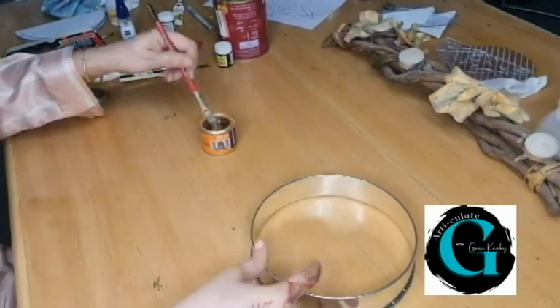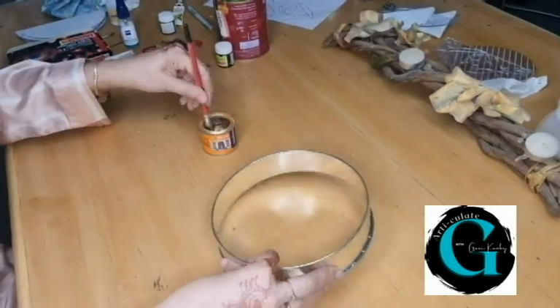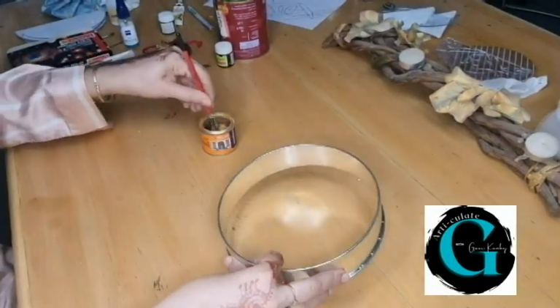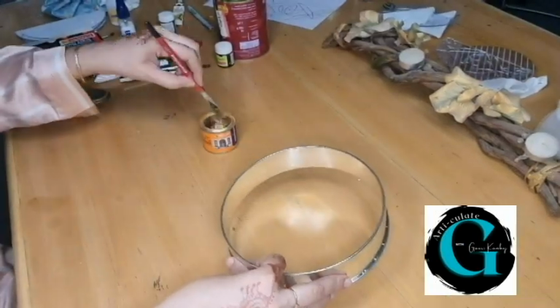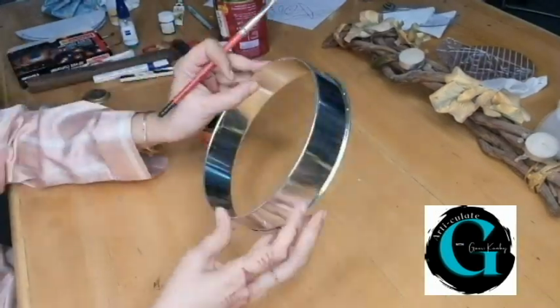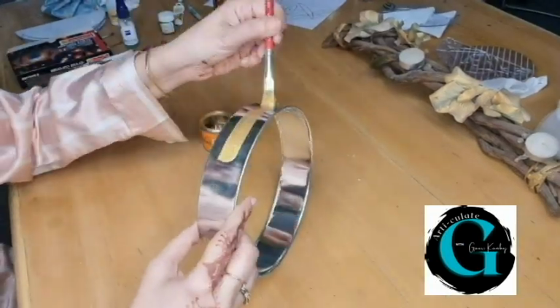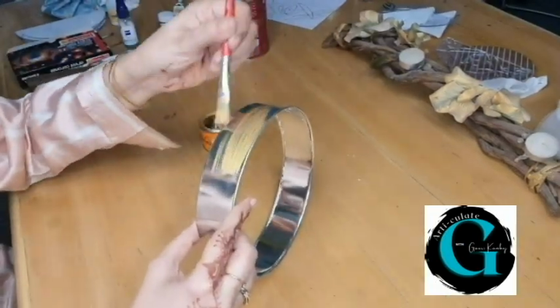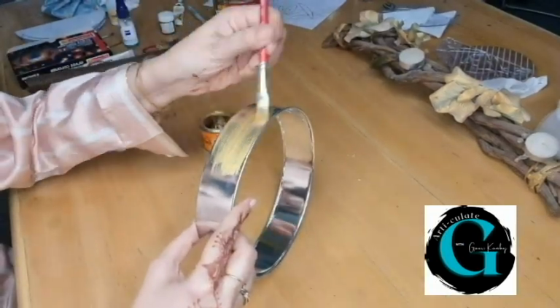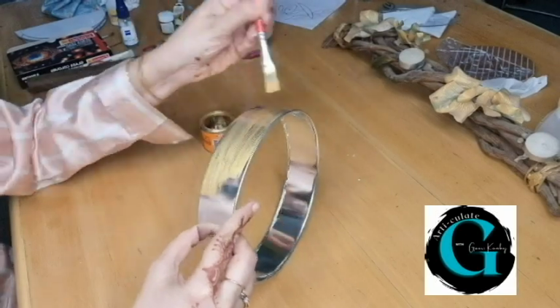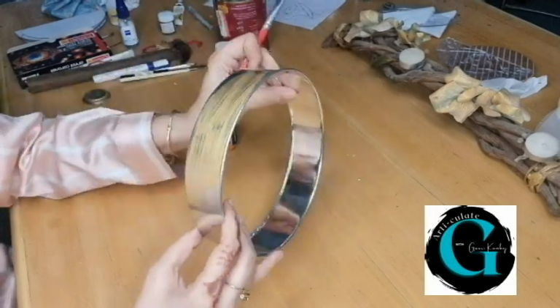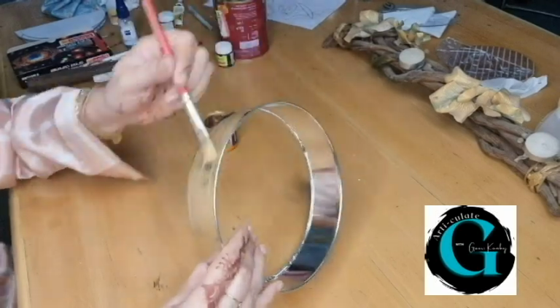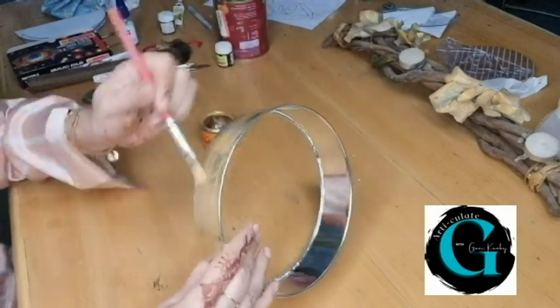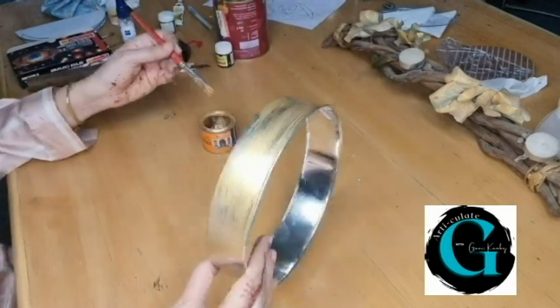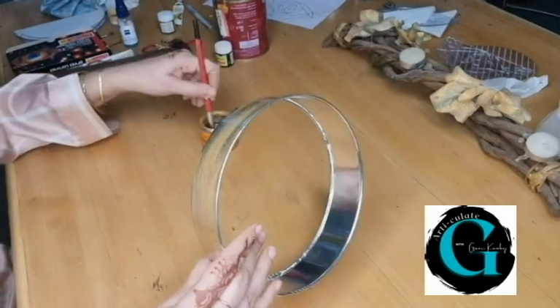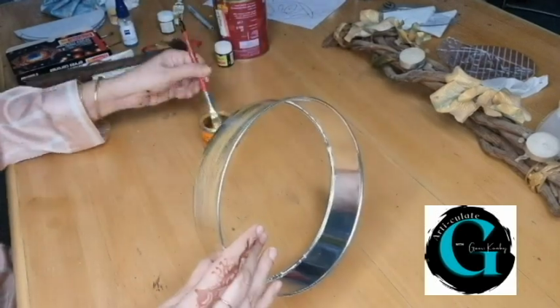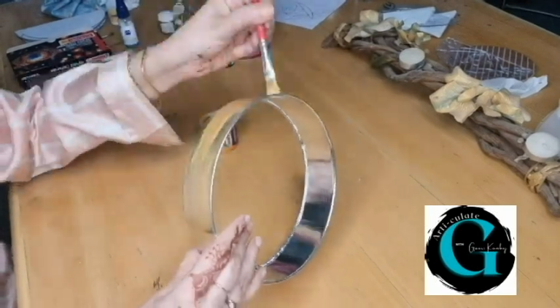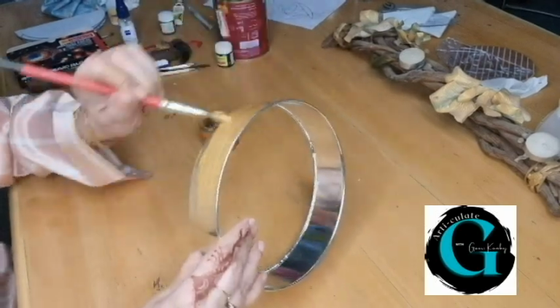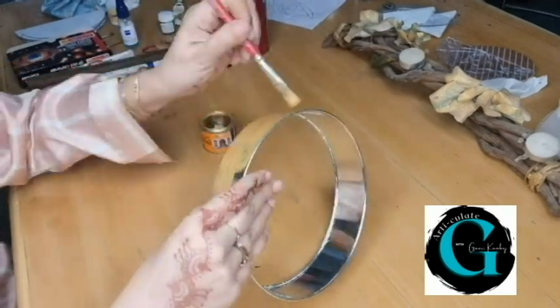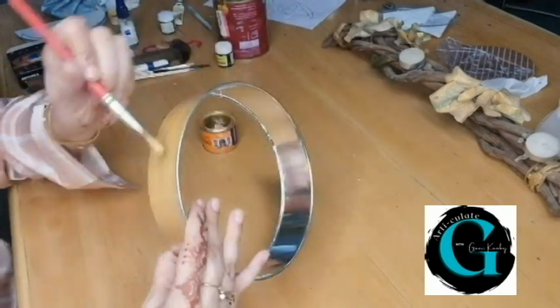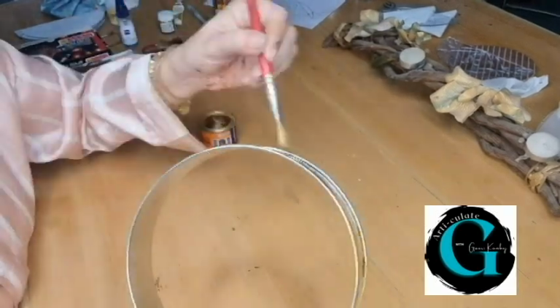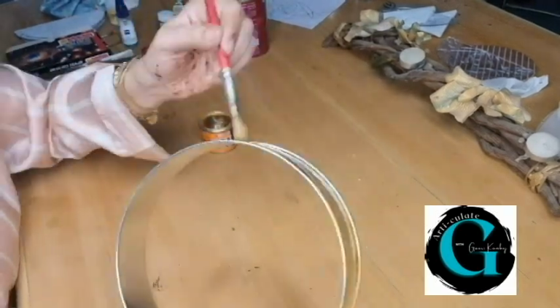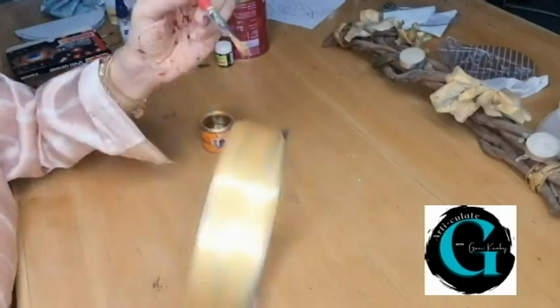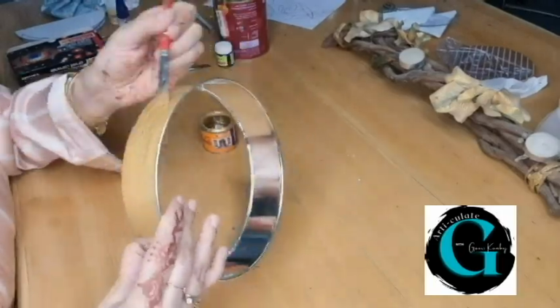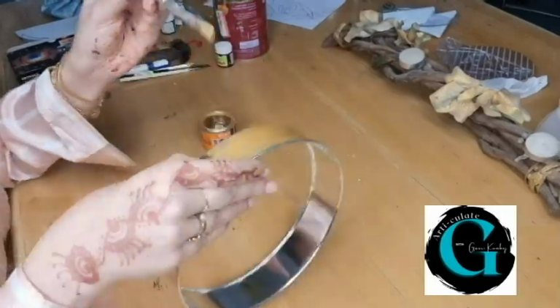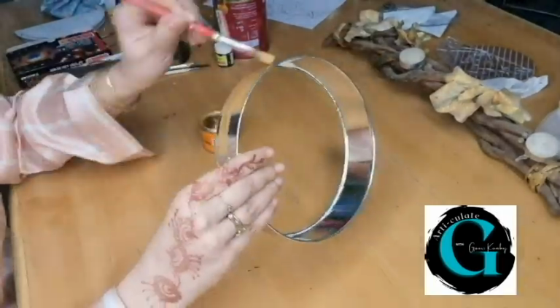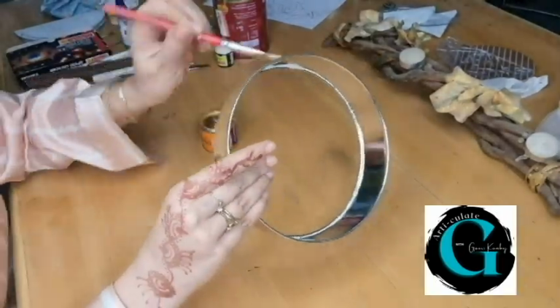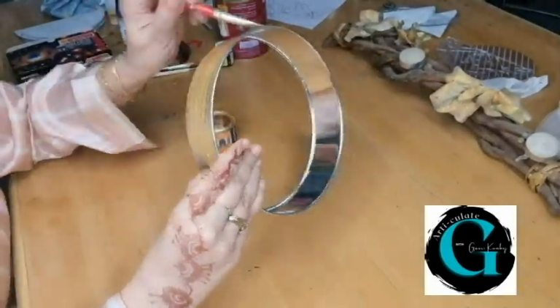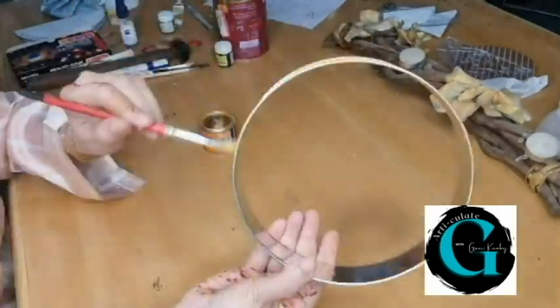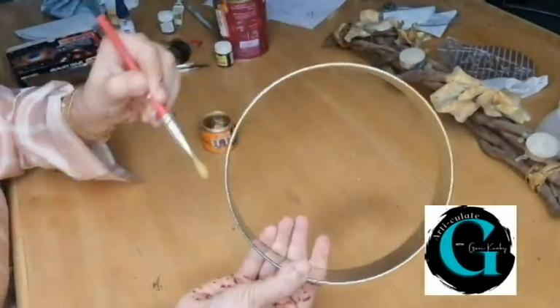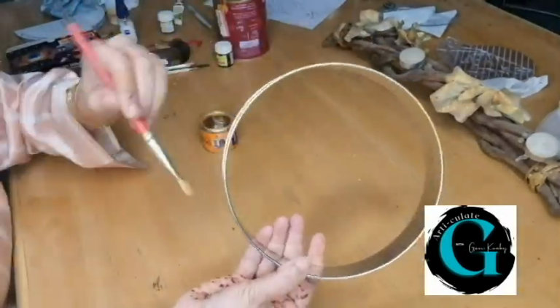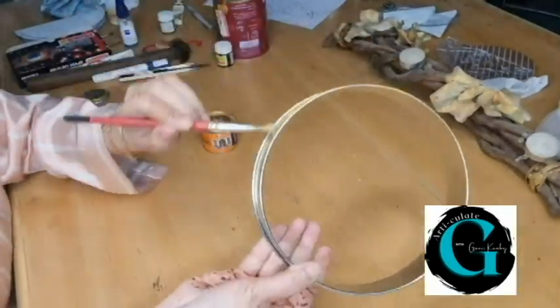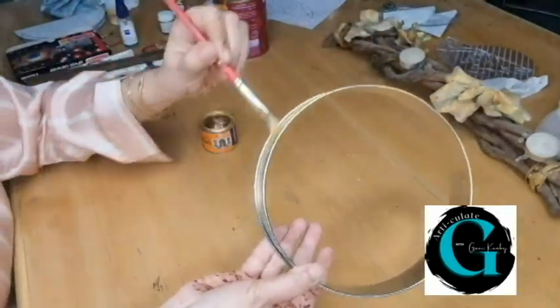Now with my oil-based gold color I am going to paint the frame on both the inner and the outer surfaces. At least 2-3 coats are required, with time to dry between coats.